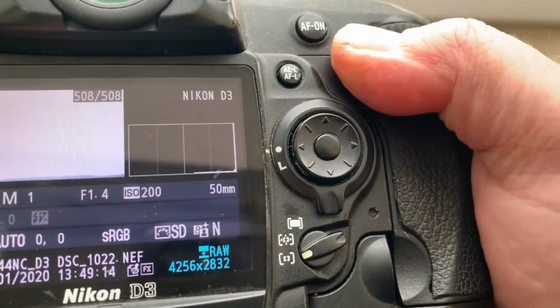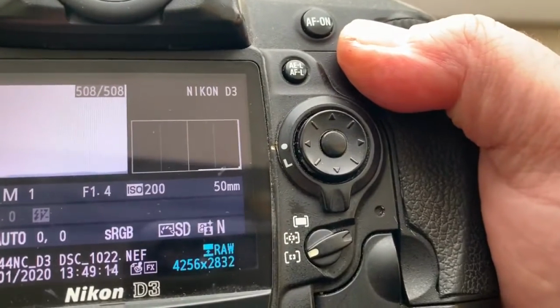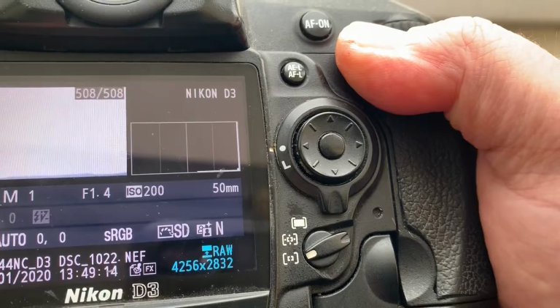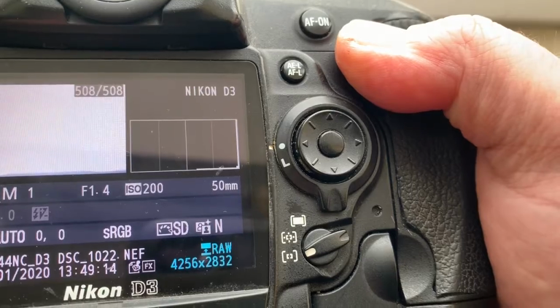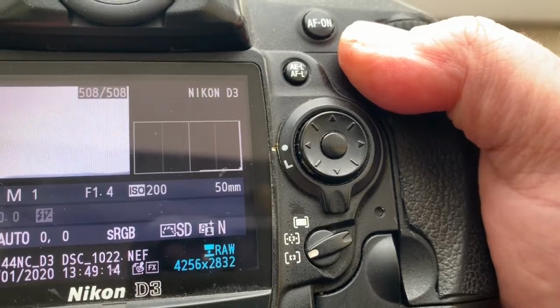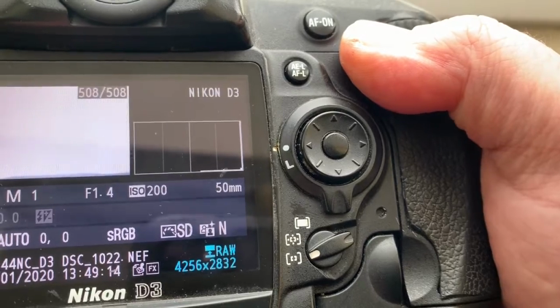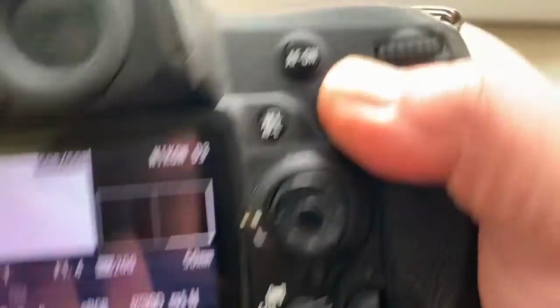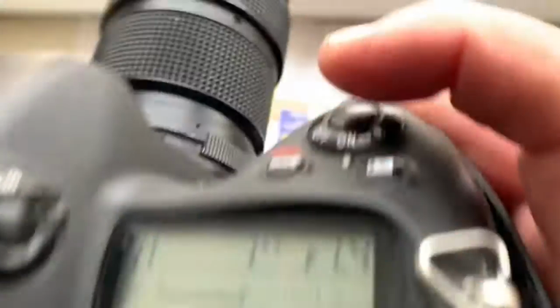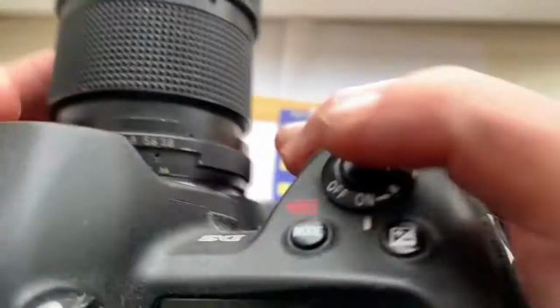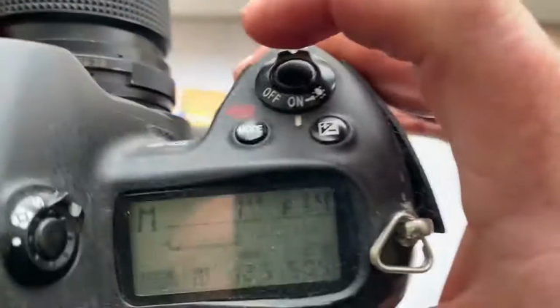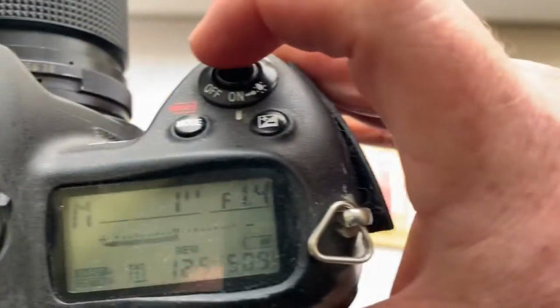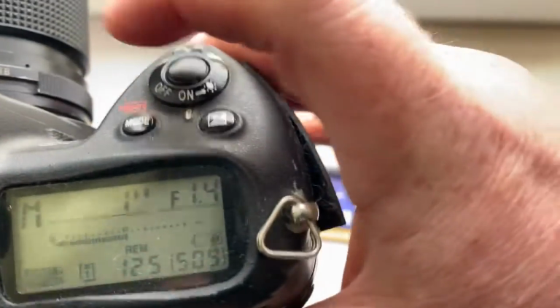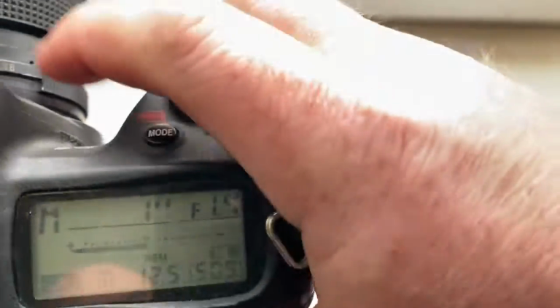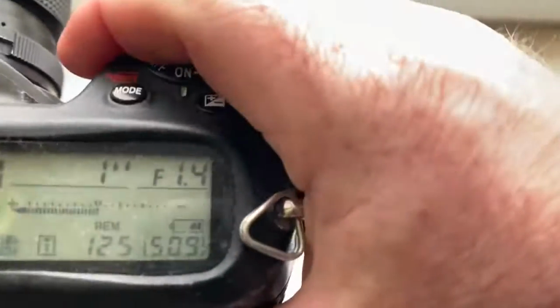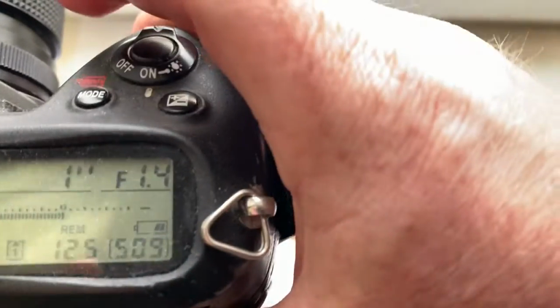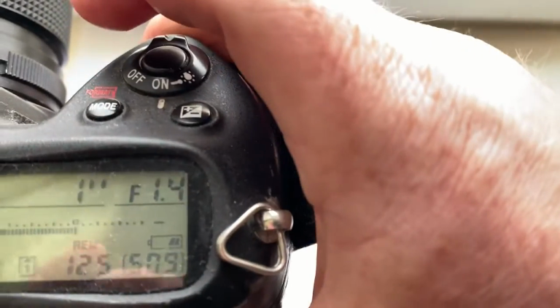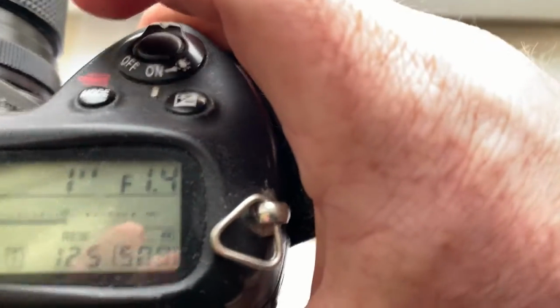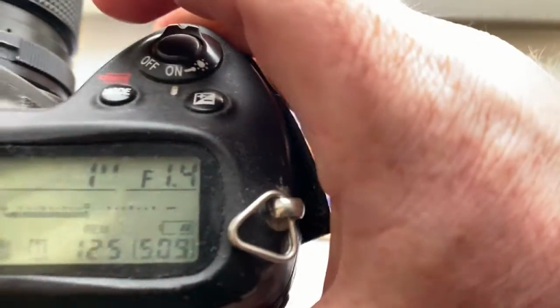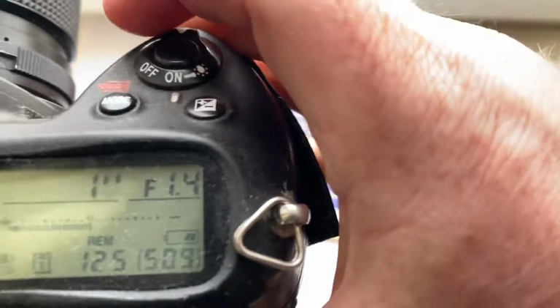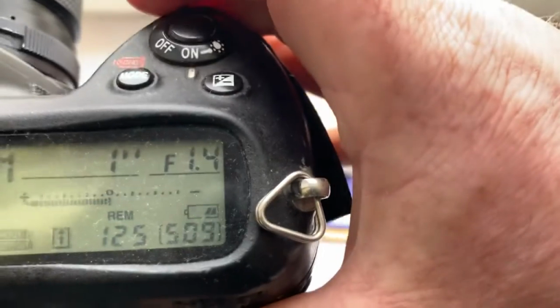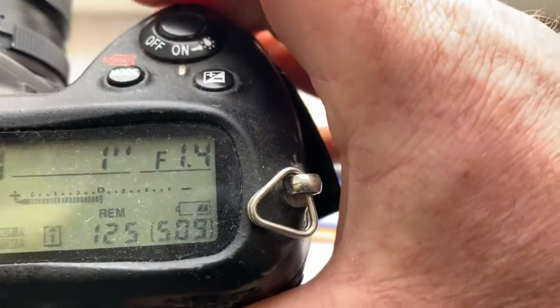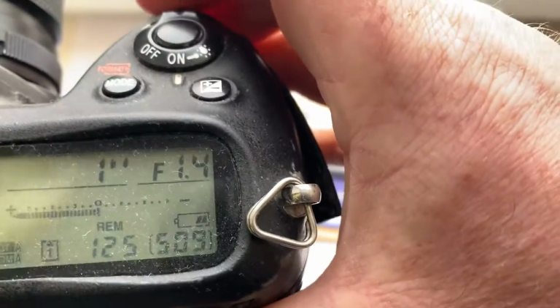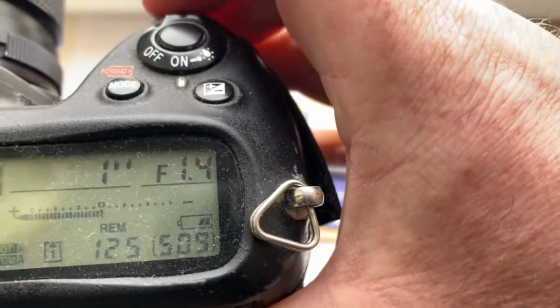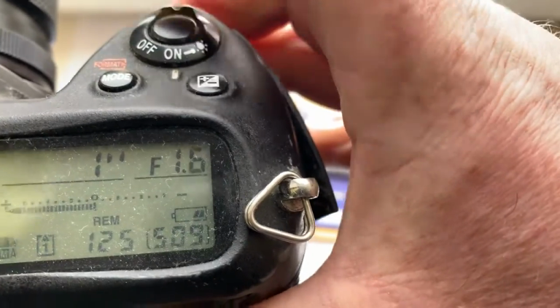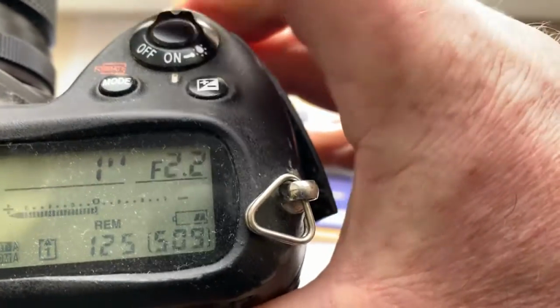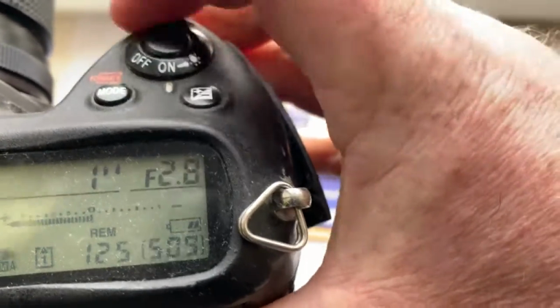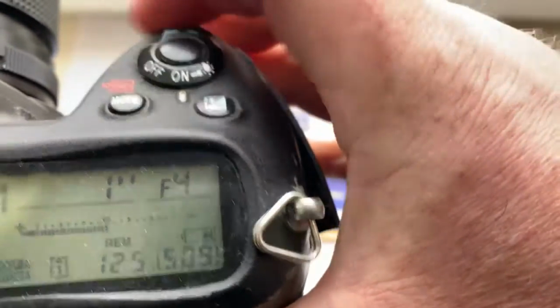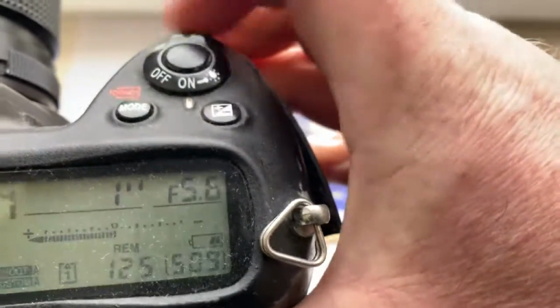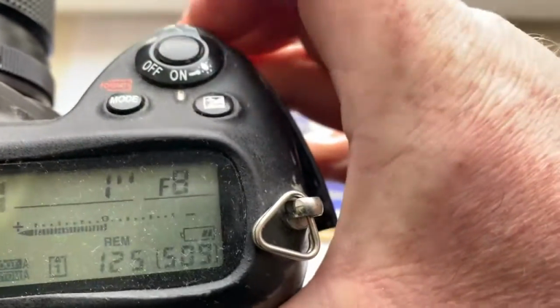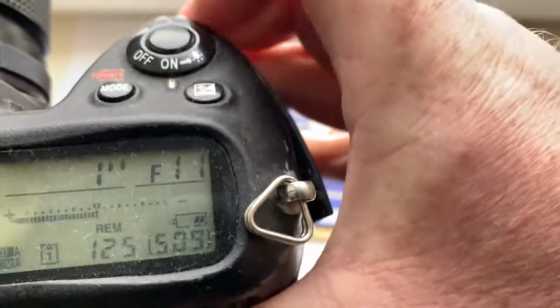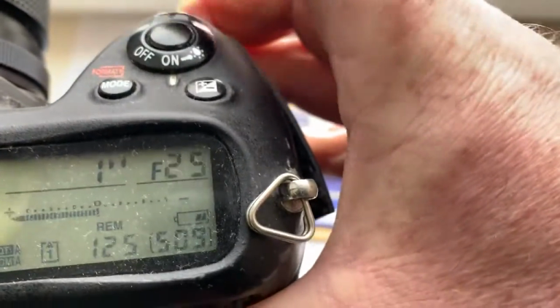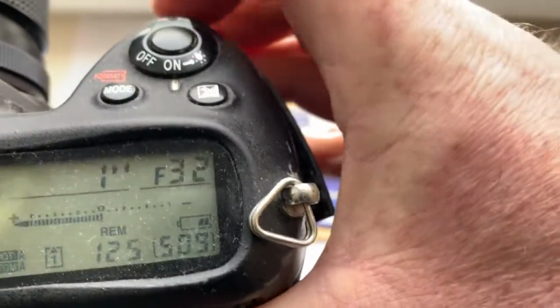I pre-programmed focal length is 50mm, aperture range from 1.4 to 32.